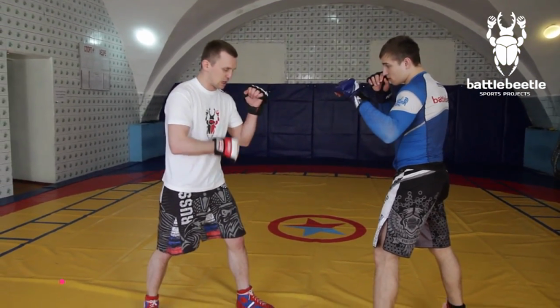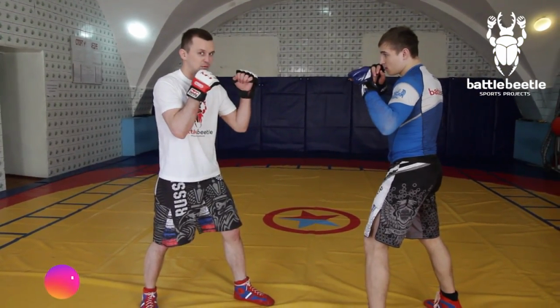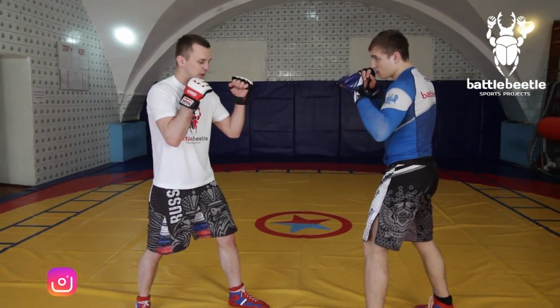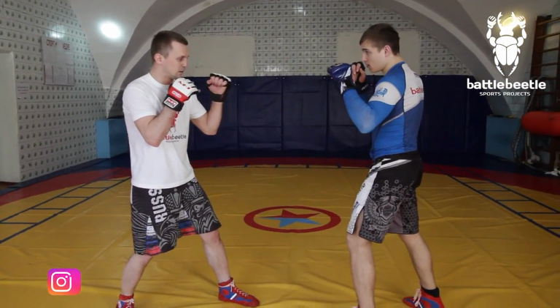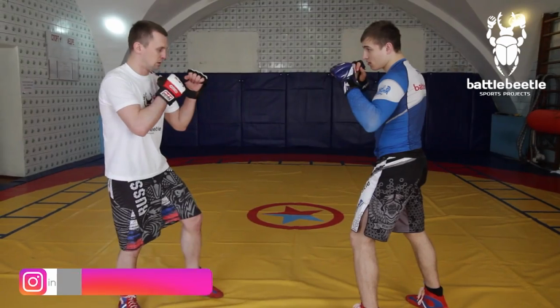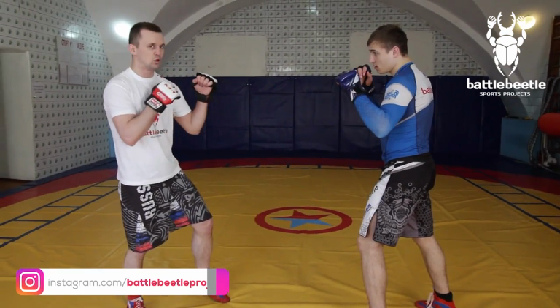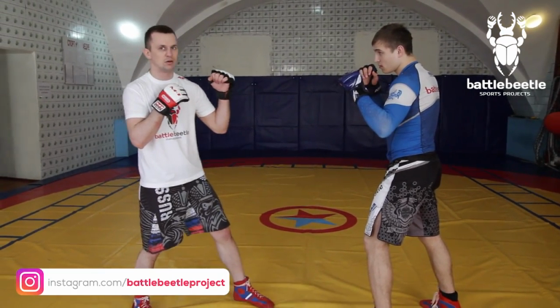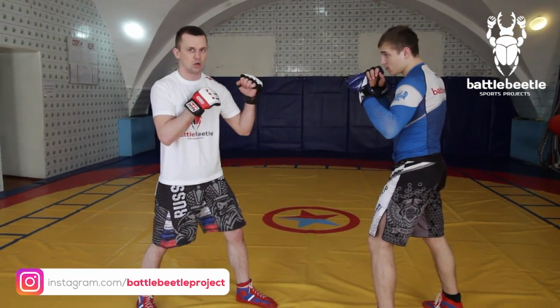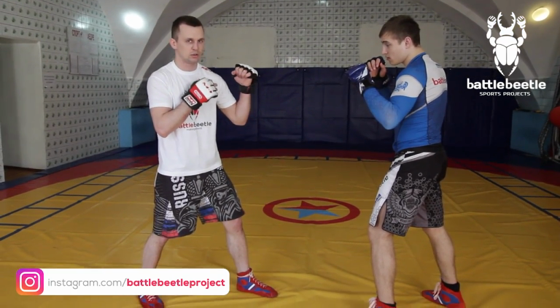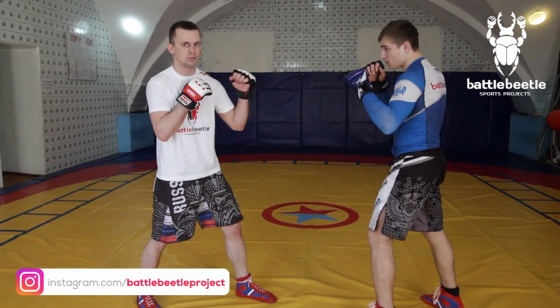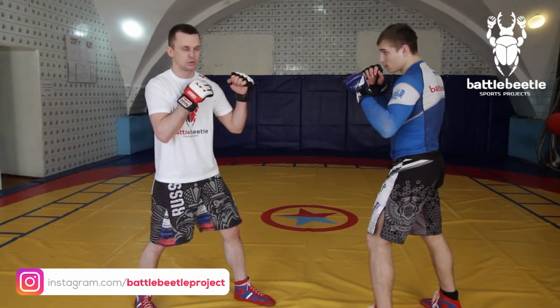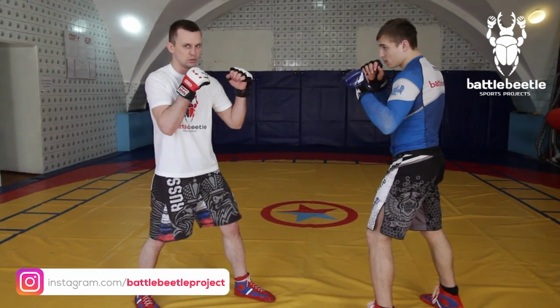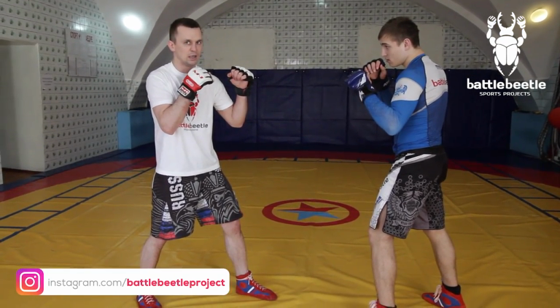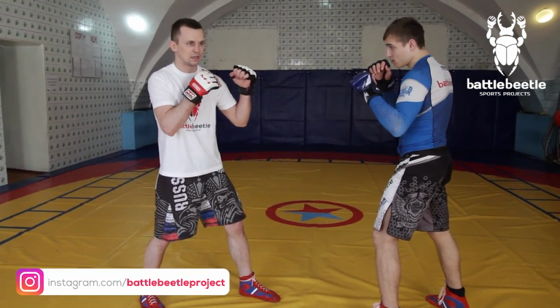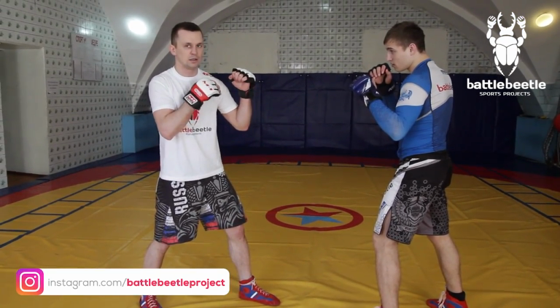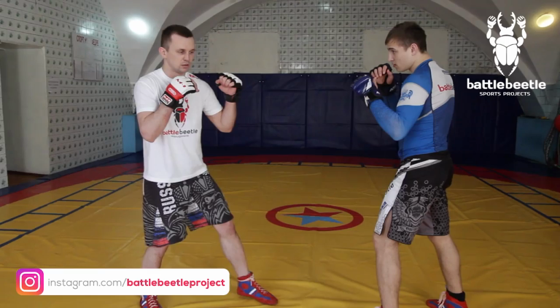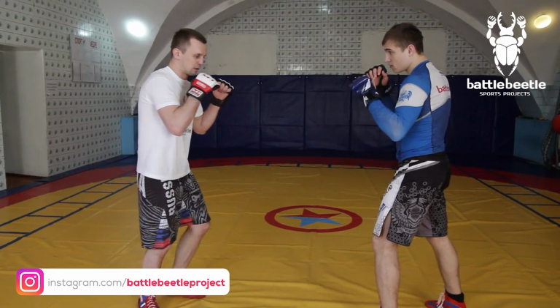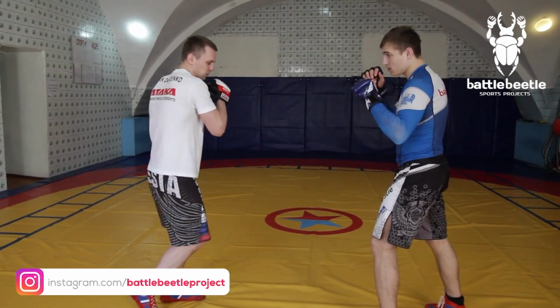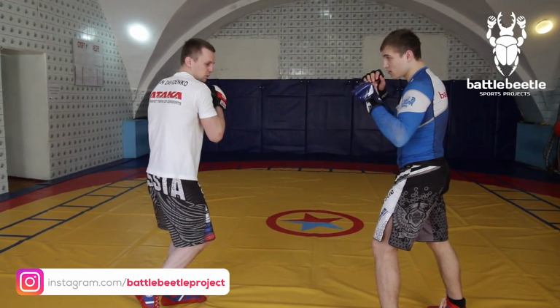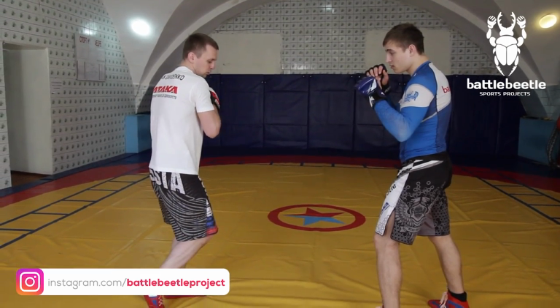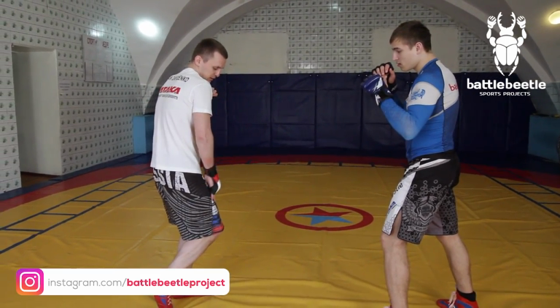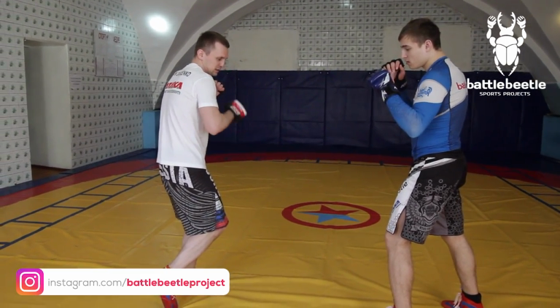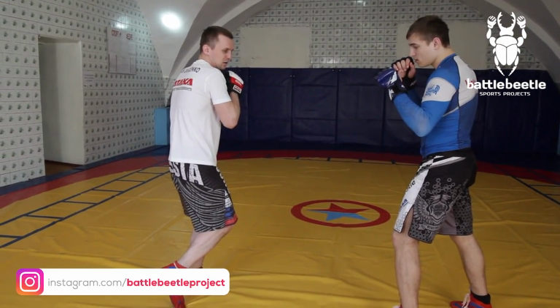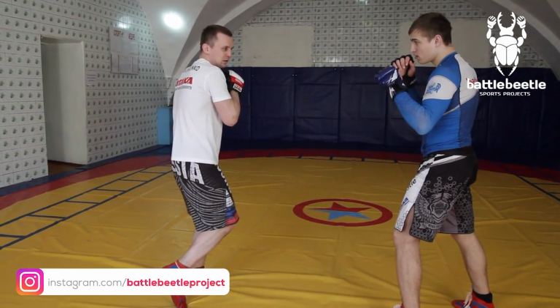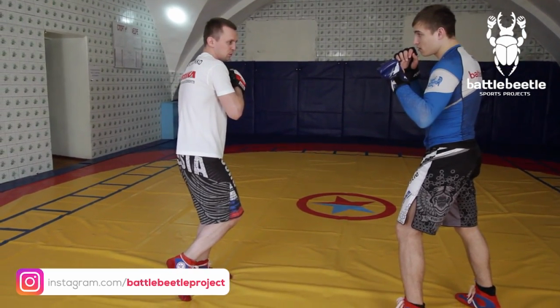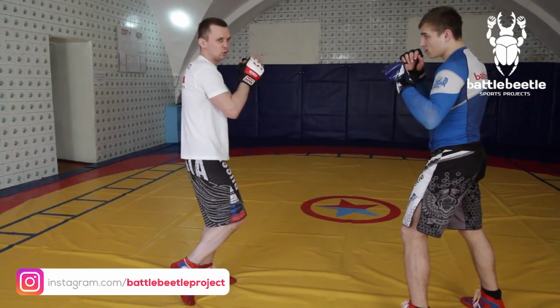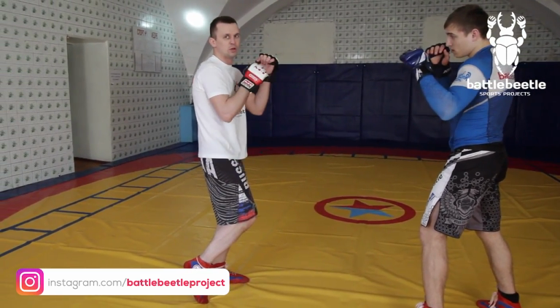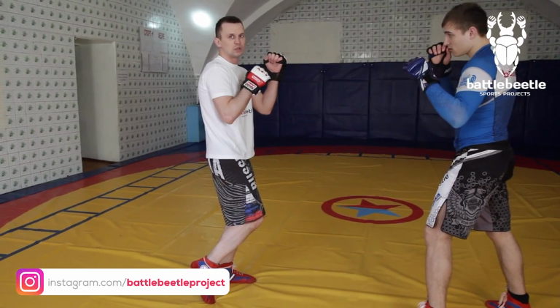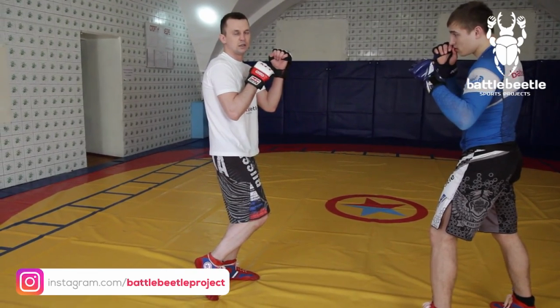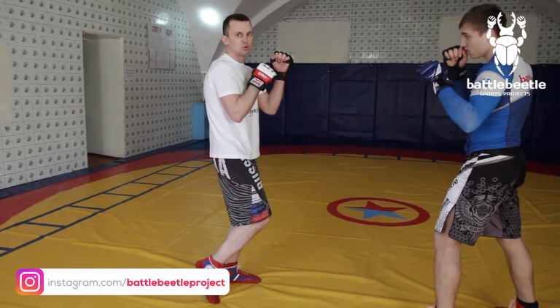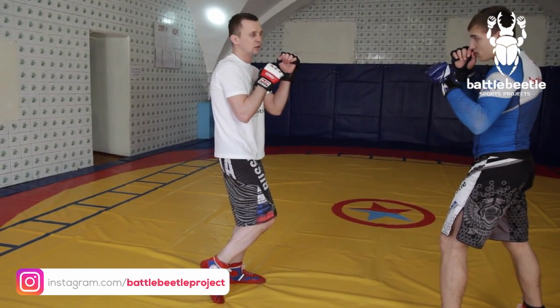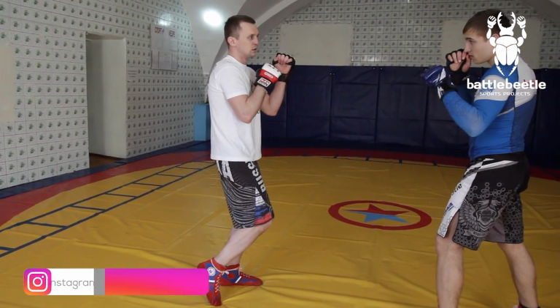From the fighting stance, I make a back step with my left foot. At the same time, I move my shoulder and body to the same direction. Then, stepping with my right foot, I throw an overhand left punch pointing my elbow up.